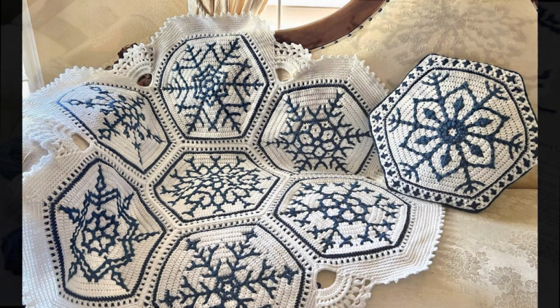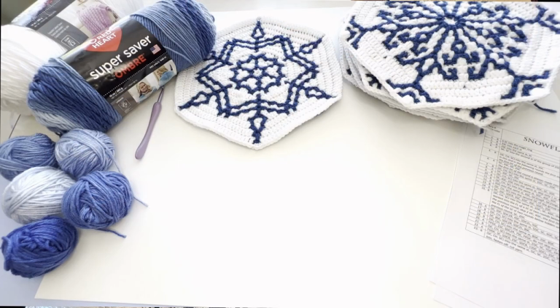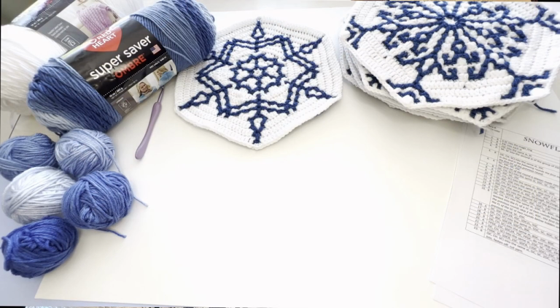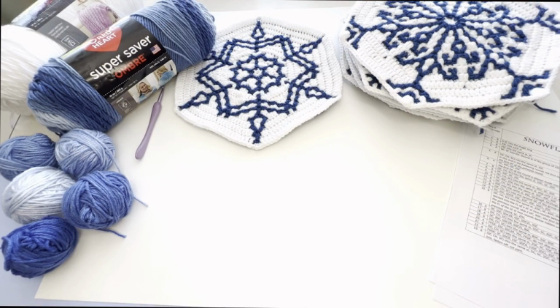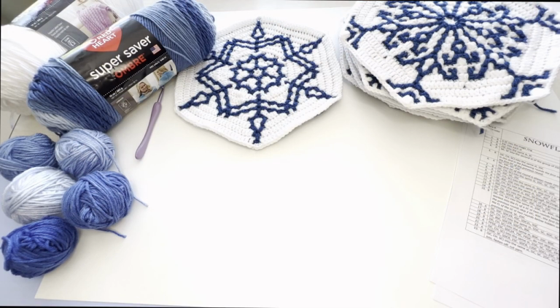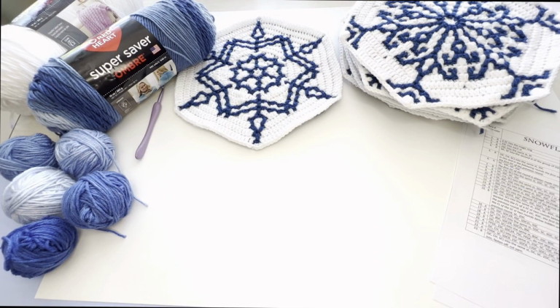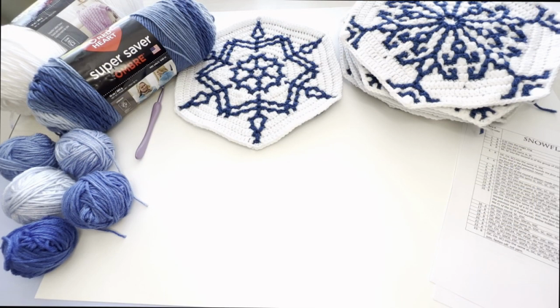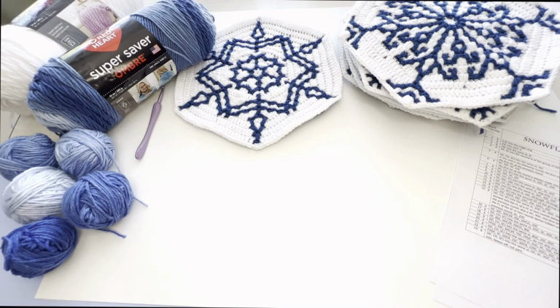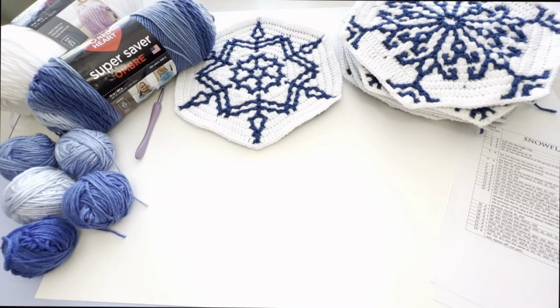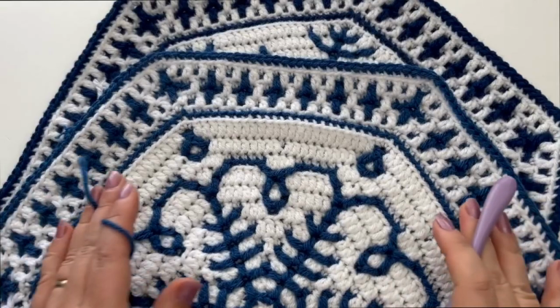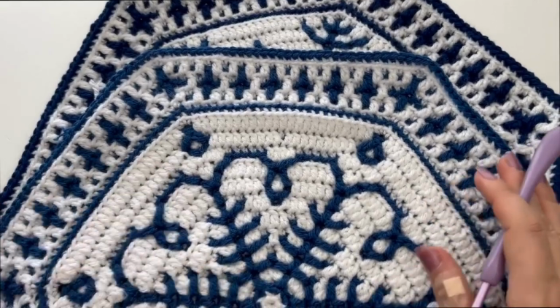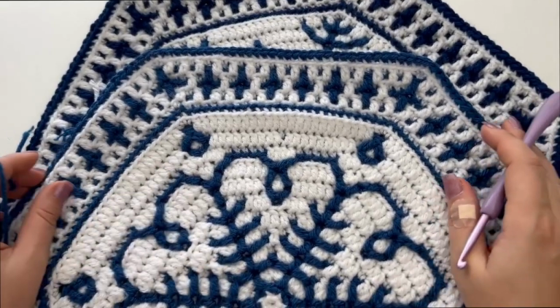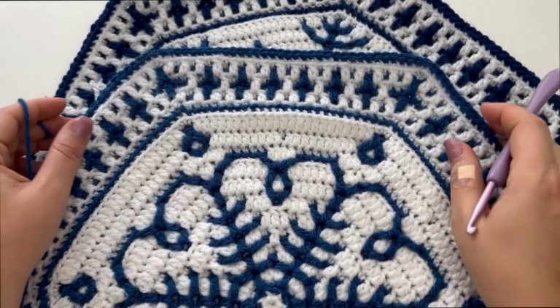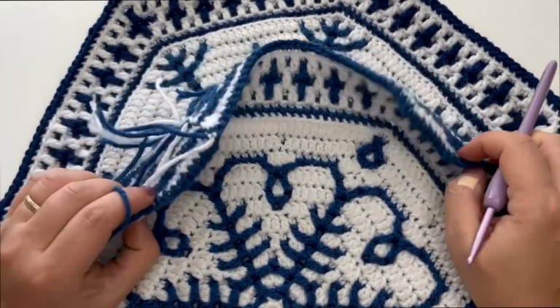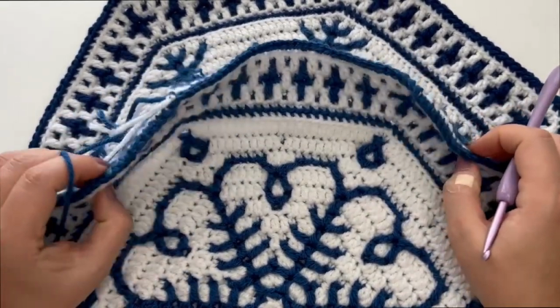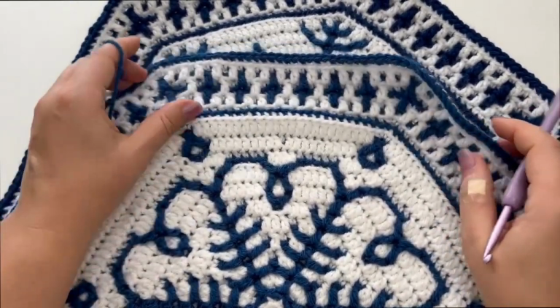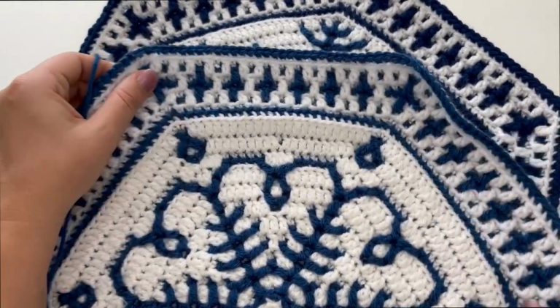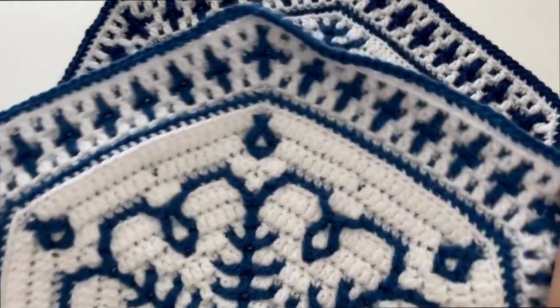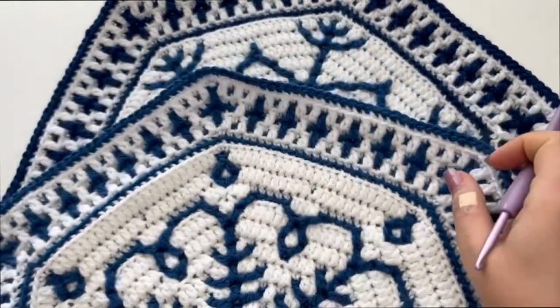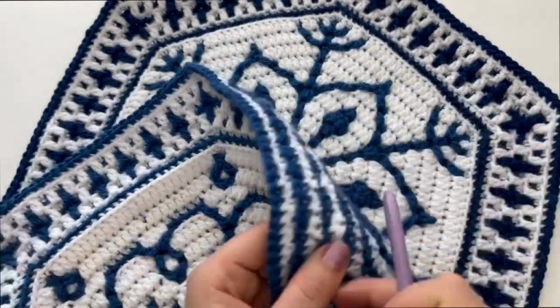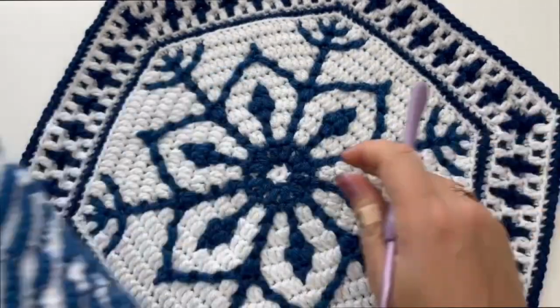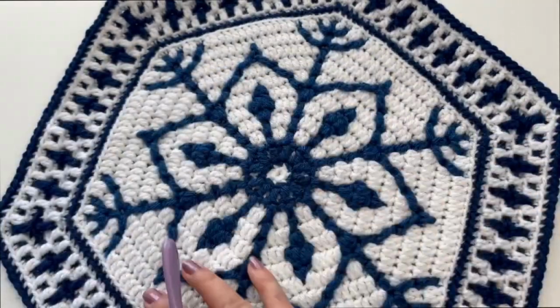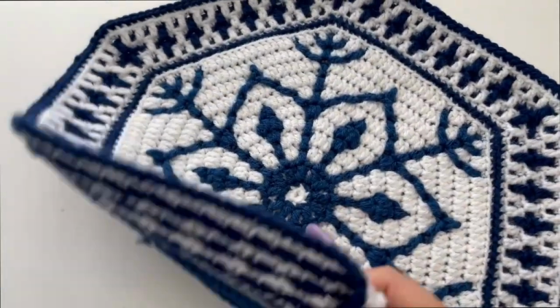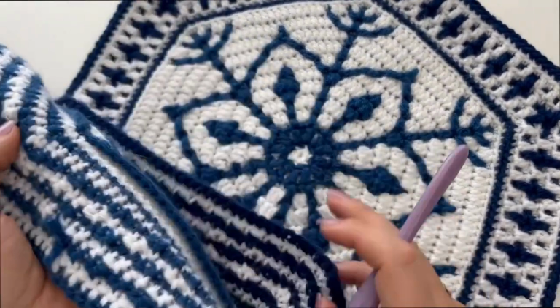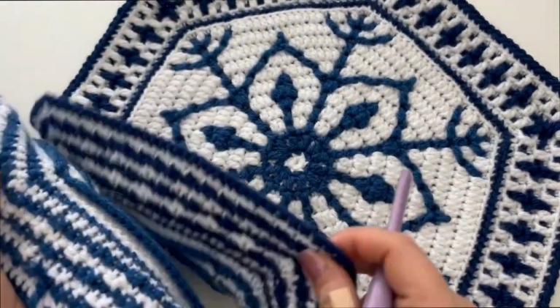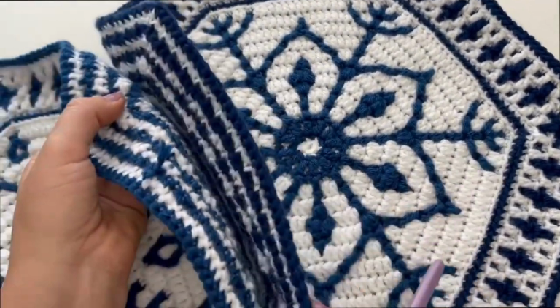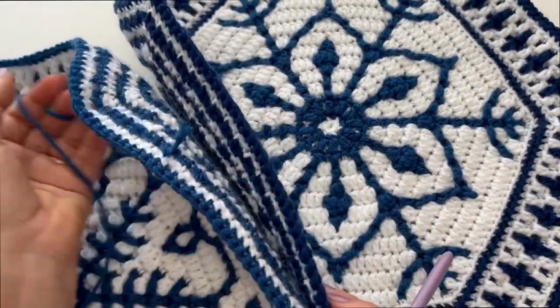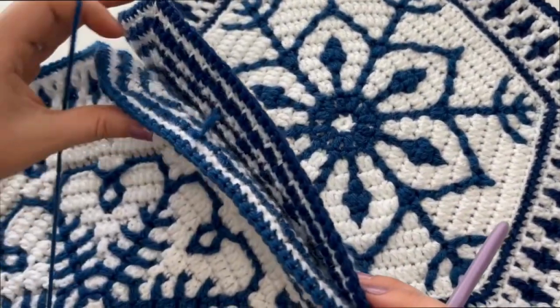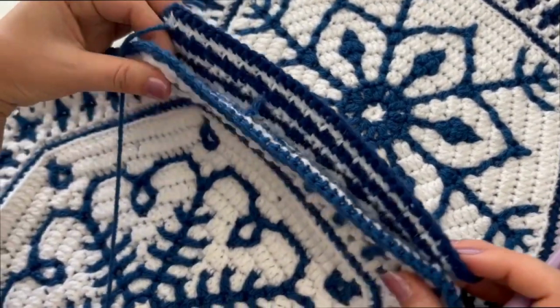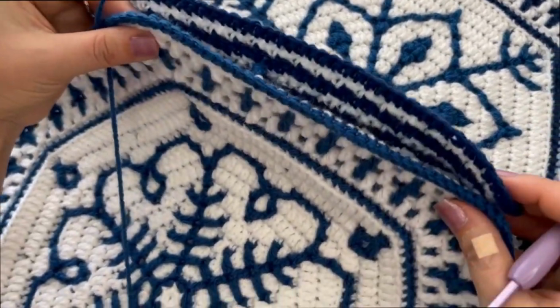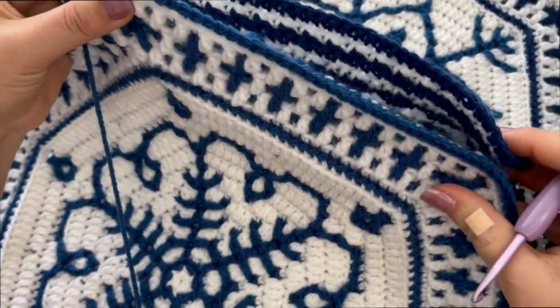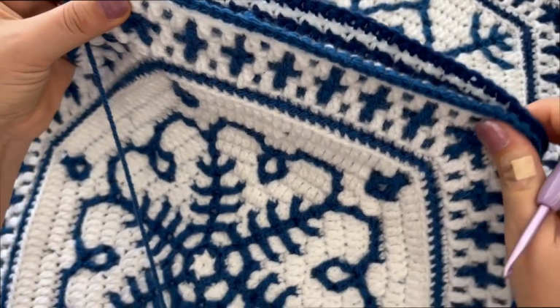Hello, dear friends! I'm Violeta from Crafting with VioVio. To make a pillow cover we're going to join these two snowflakes together. Put these two snowflakes wrong side to wrong side like this.